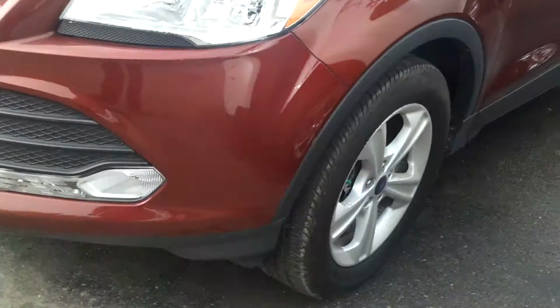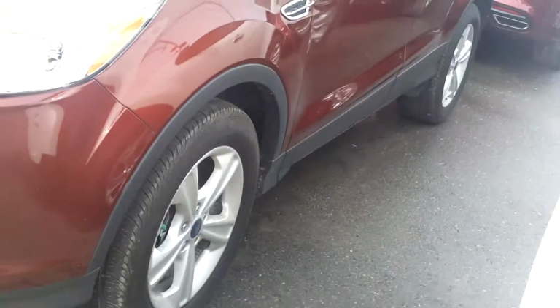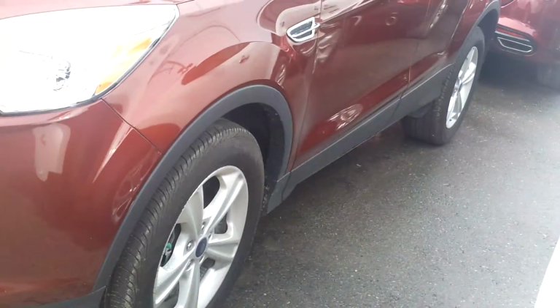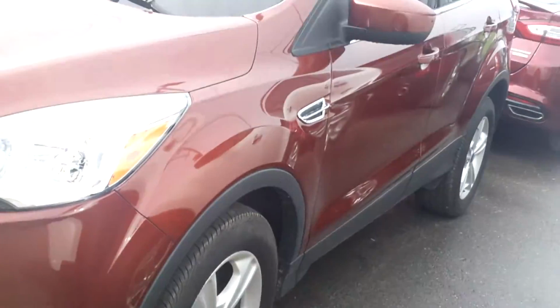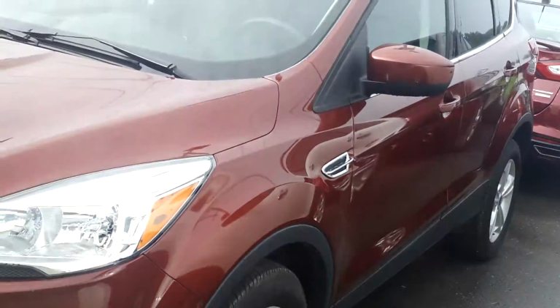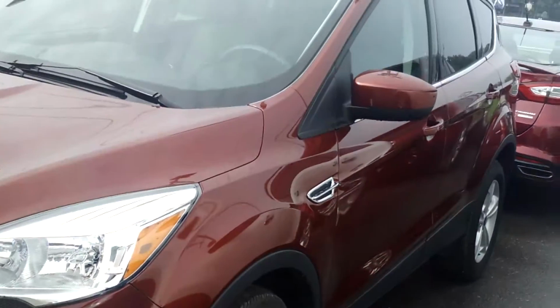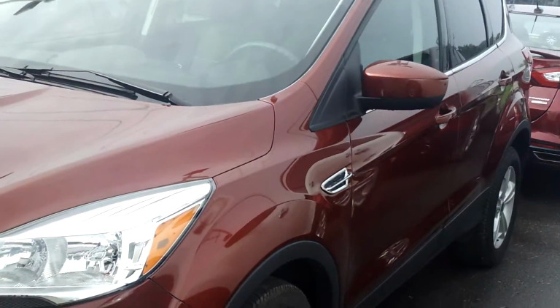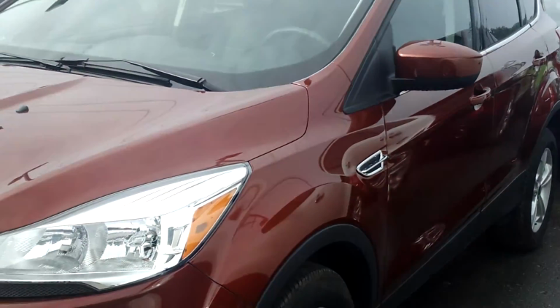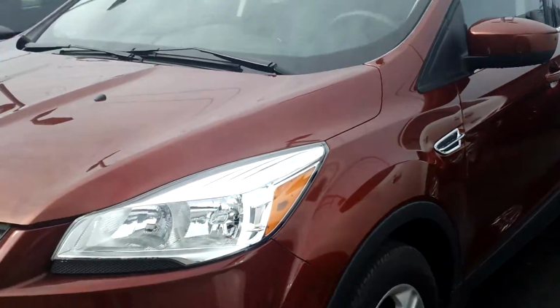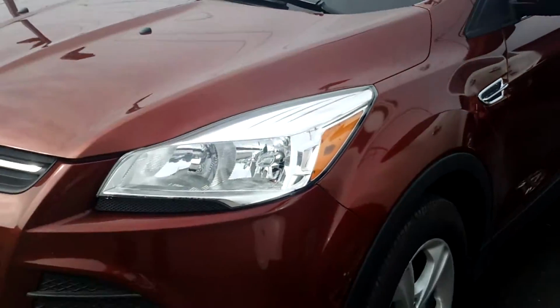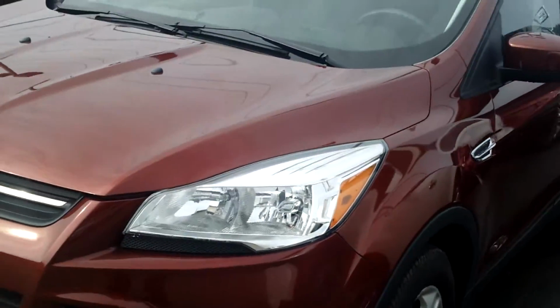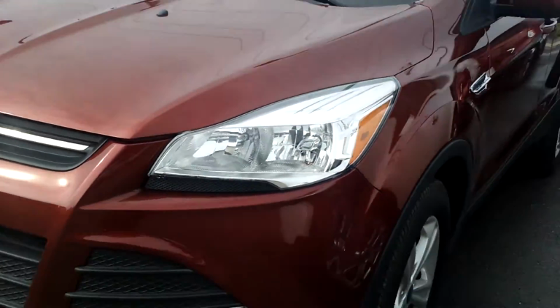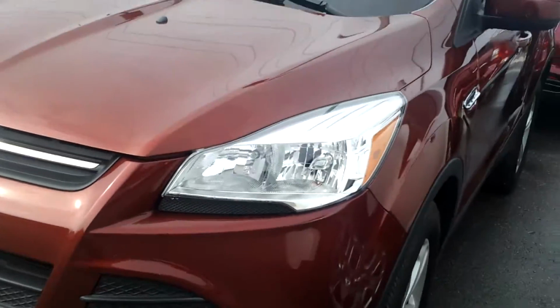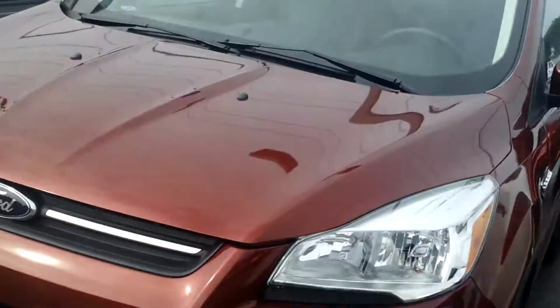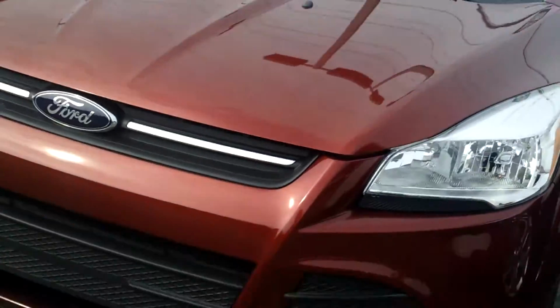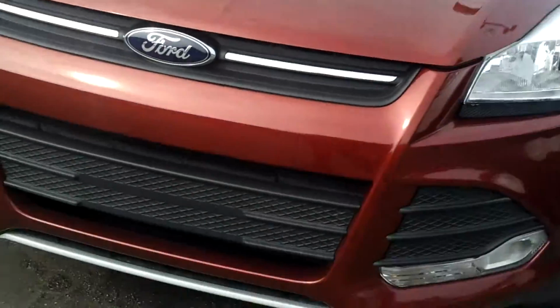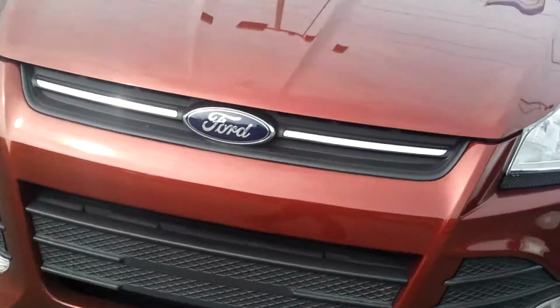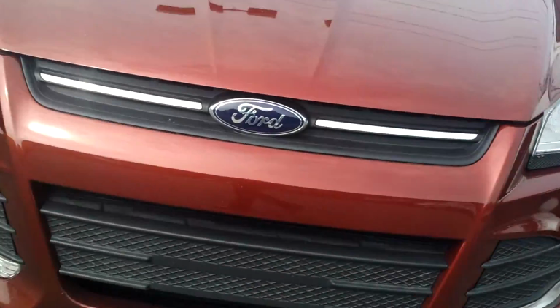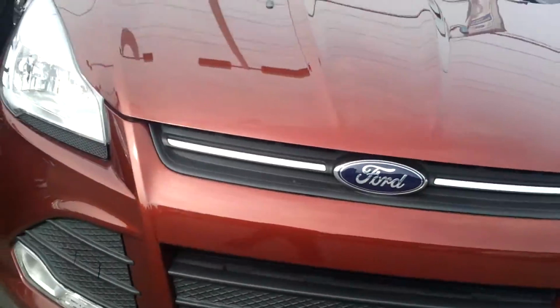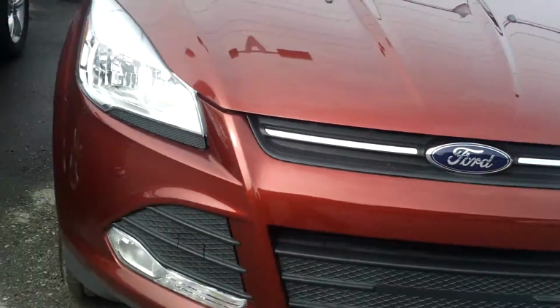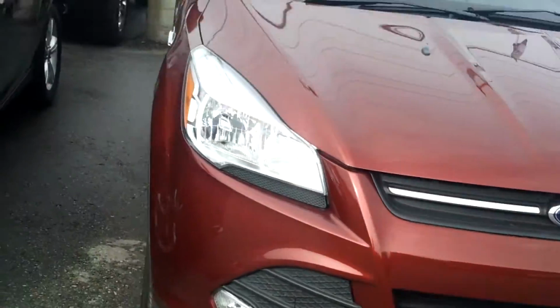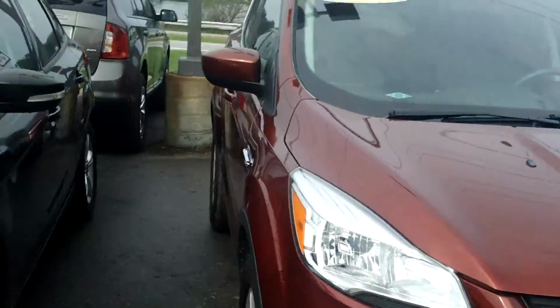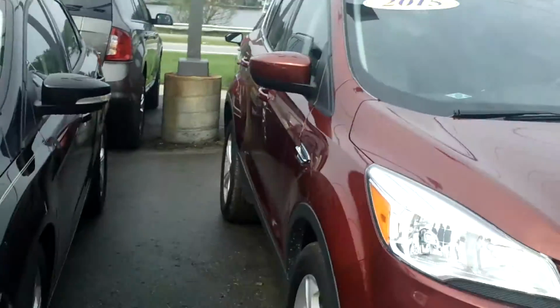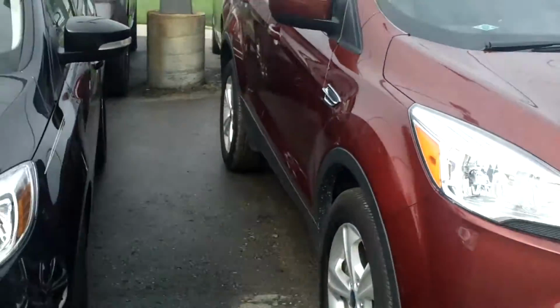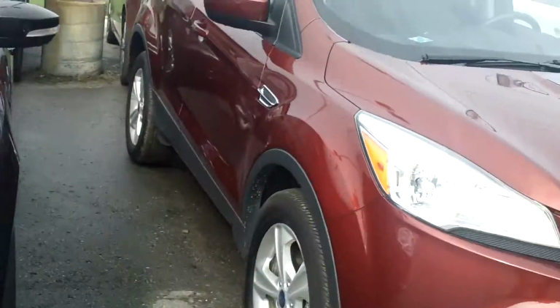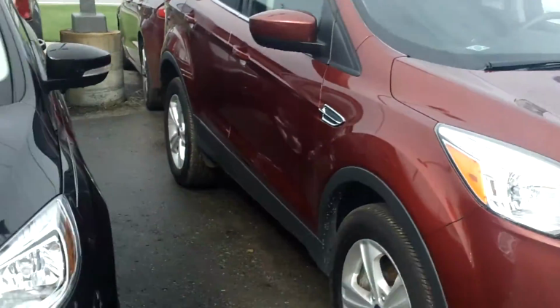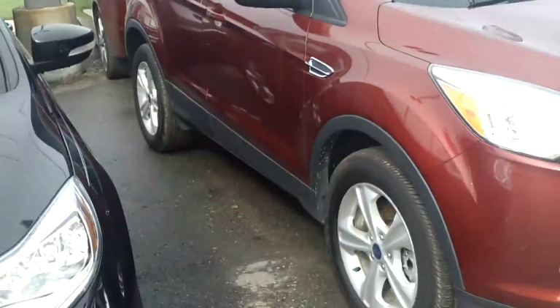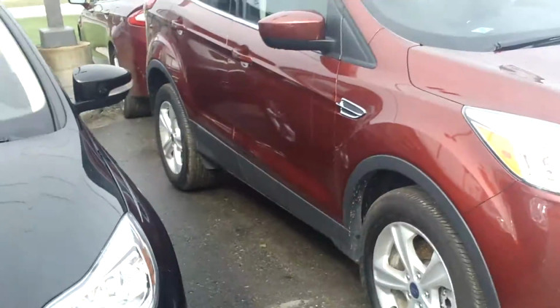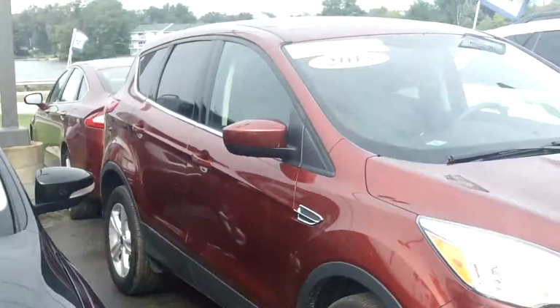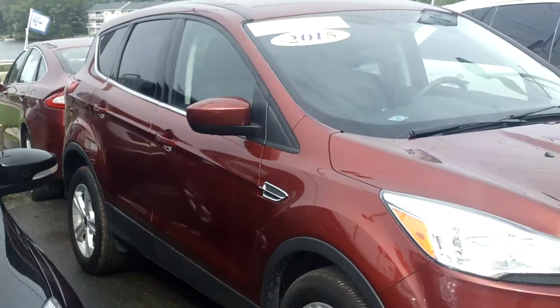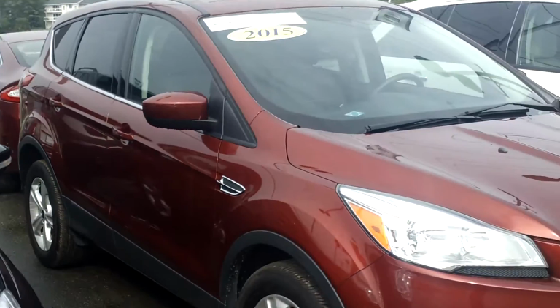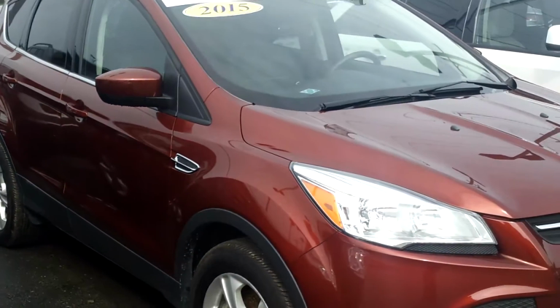This is a 2015. It's got pretty low miles on it. It does have a 100,000 mile warranty that's going to come with it, along with some great financing rates from Ford Credit.